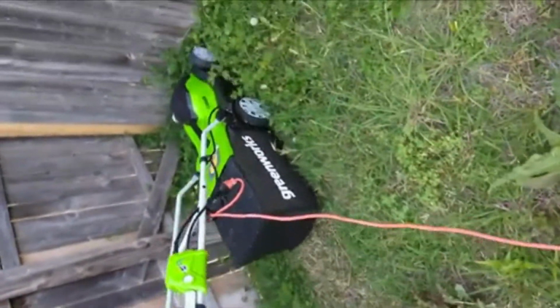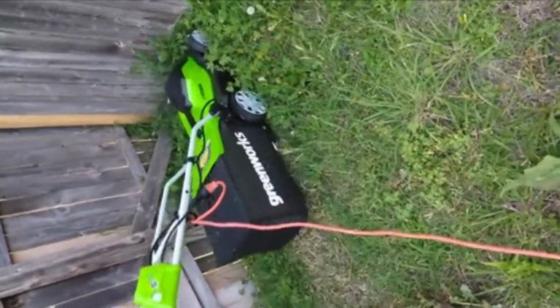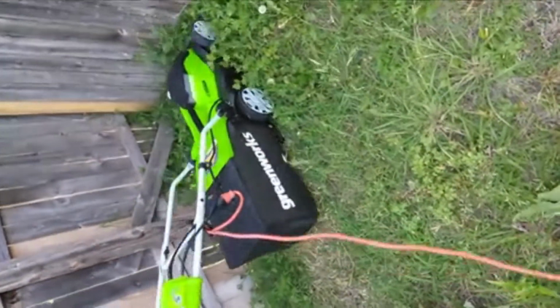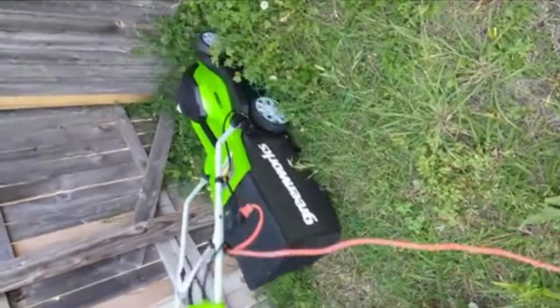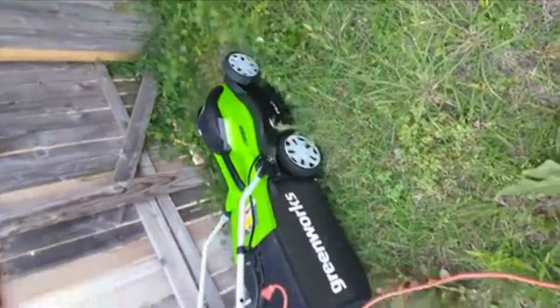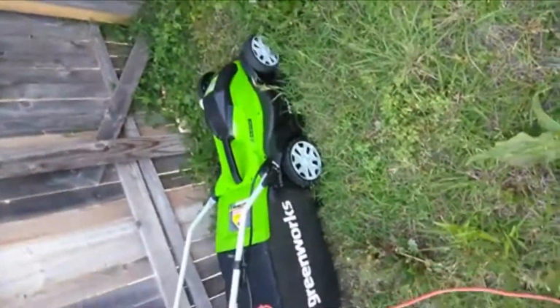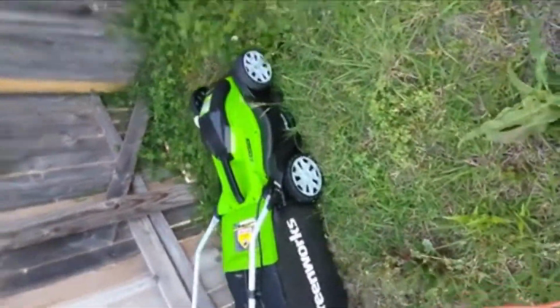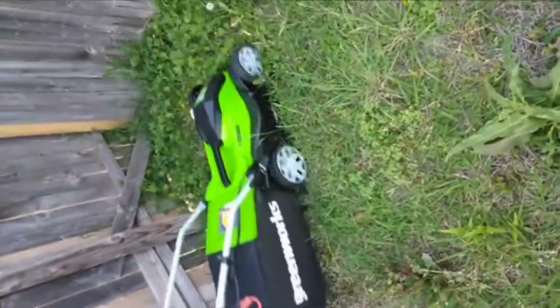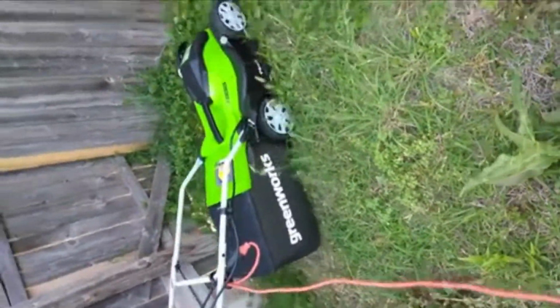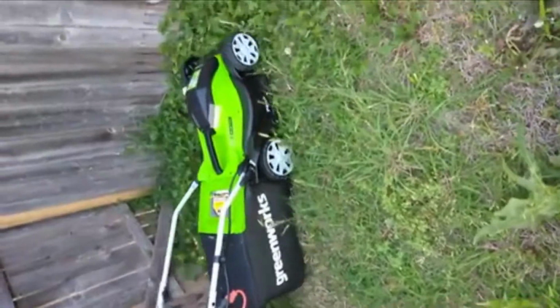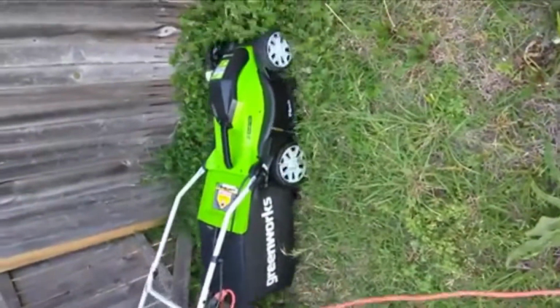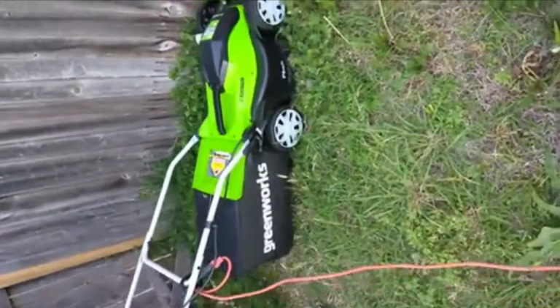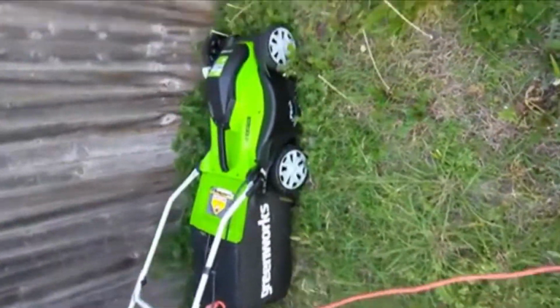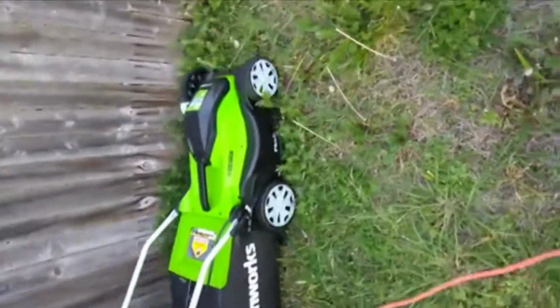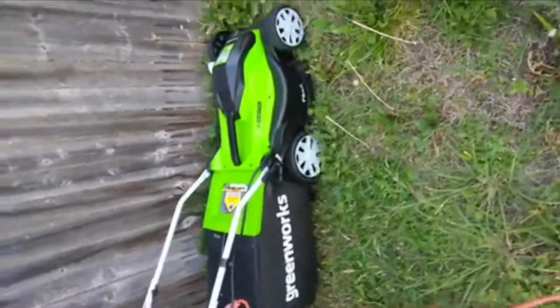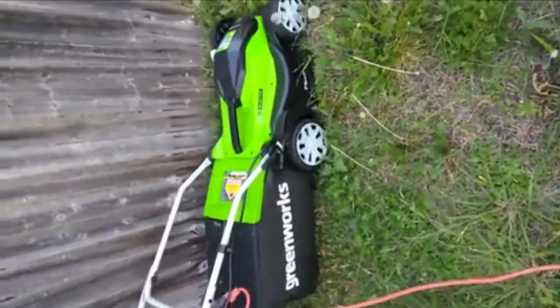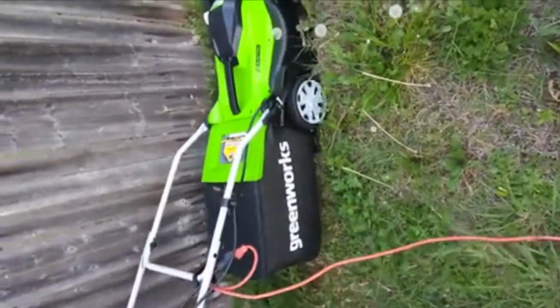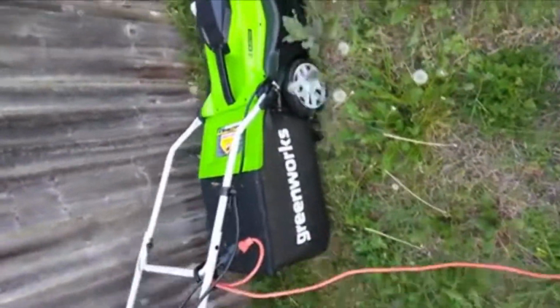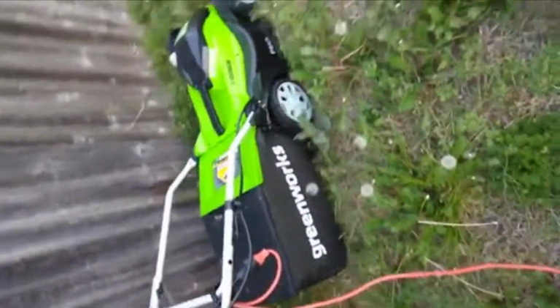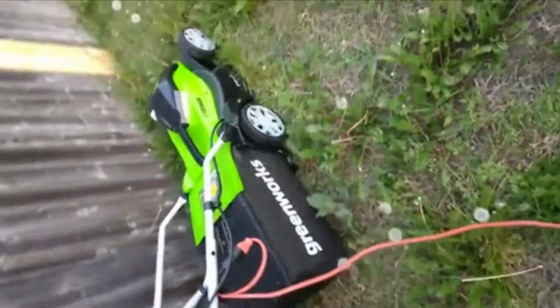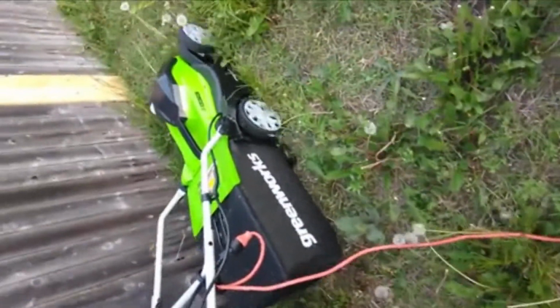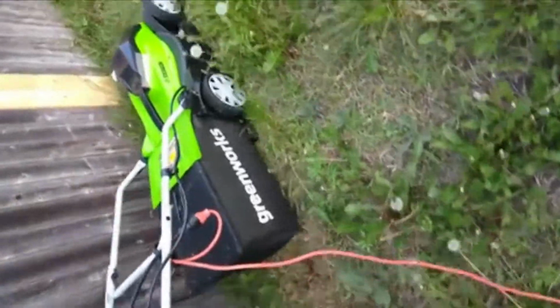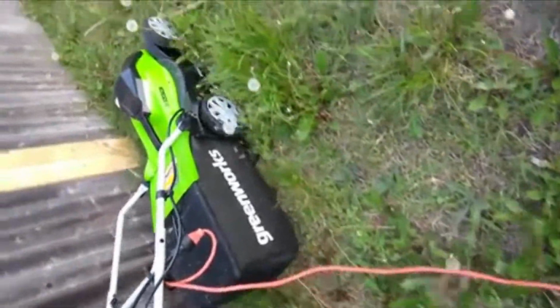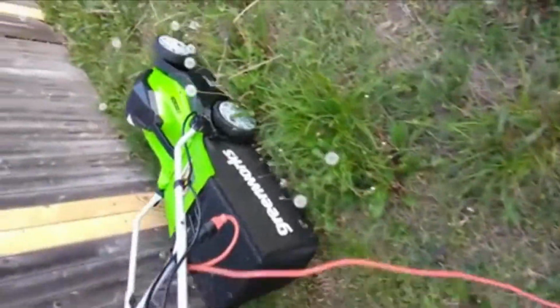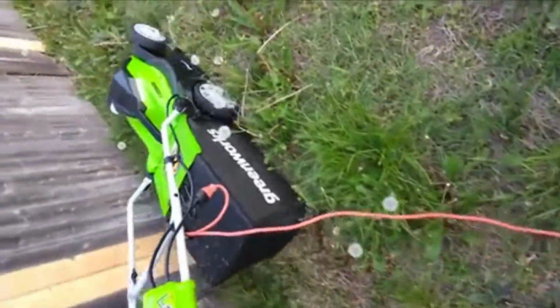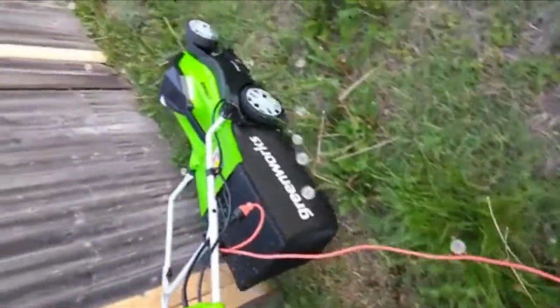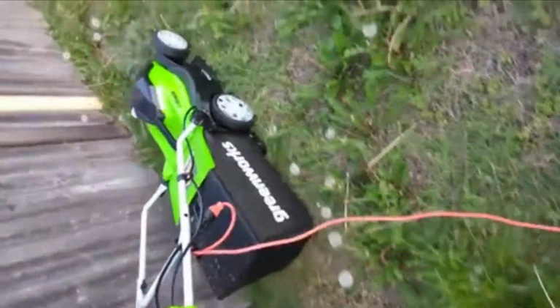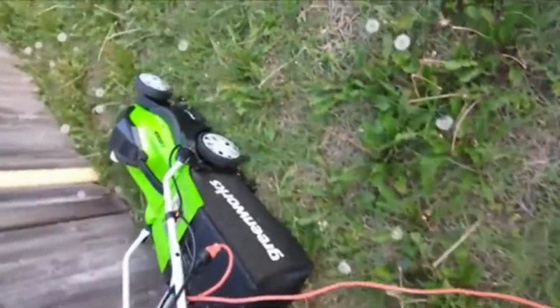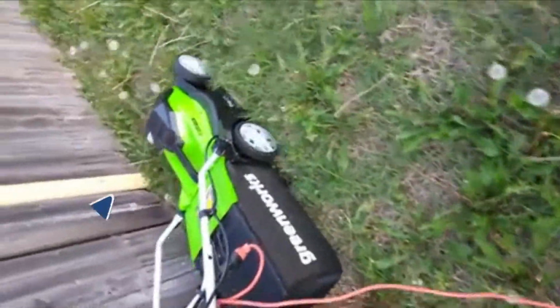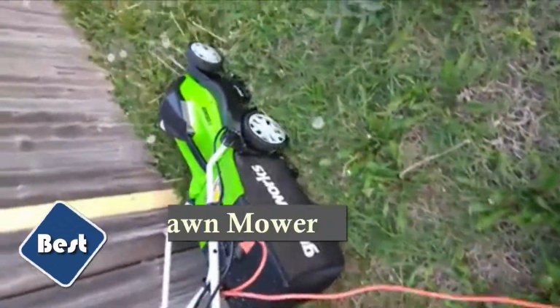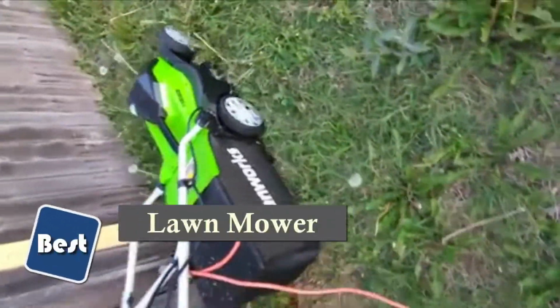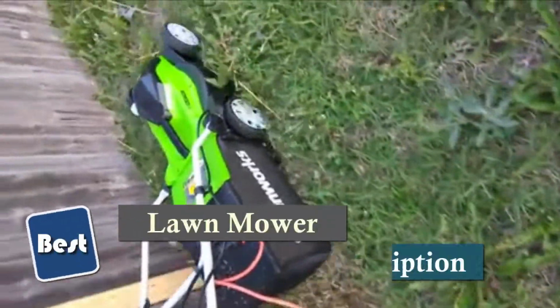It was a small mower. It takes some getting used to. I've always used the gas 21-inch cut with powerful engines on them. And this one is really, really small, so it takes some getting used to.